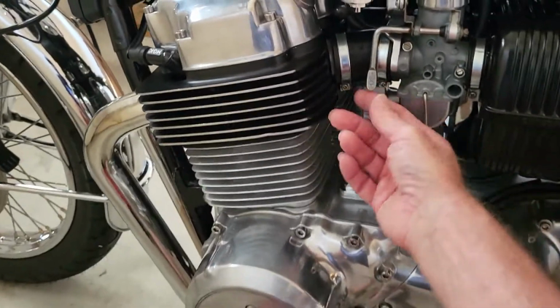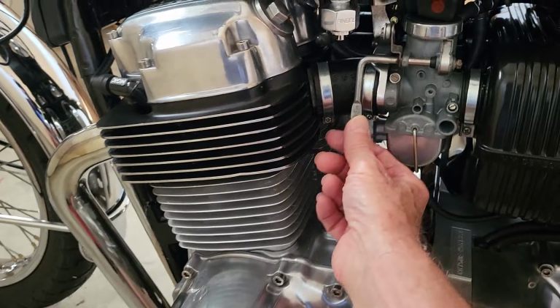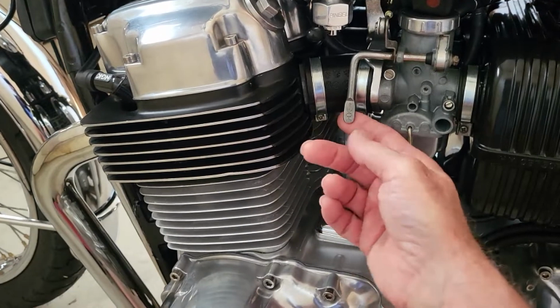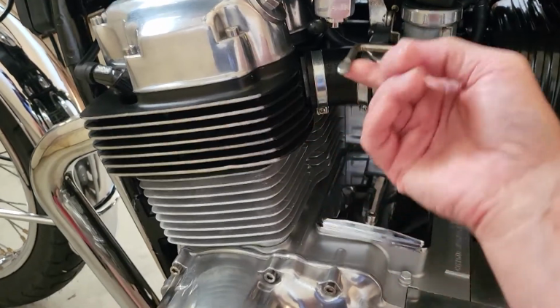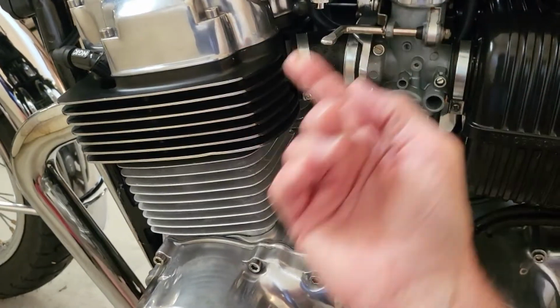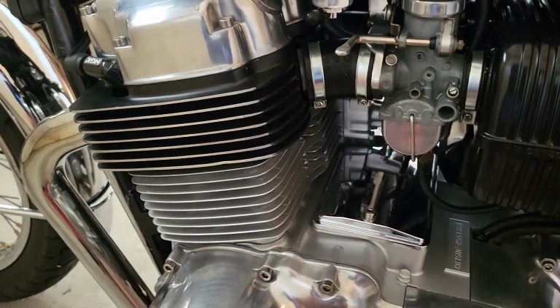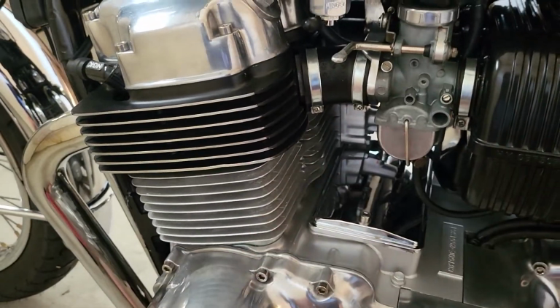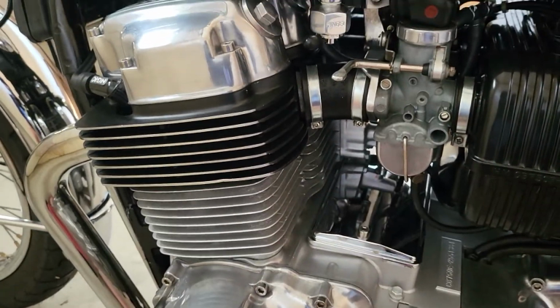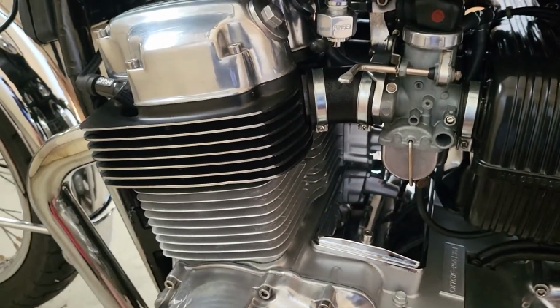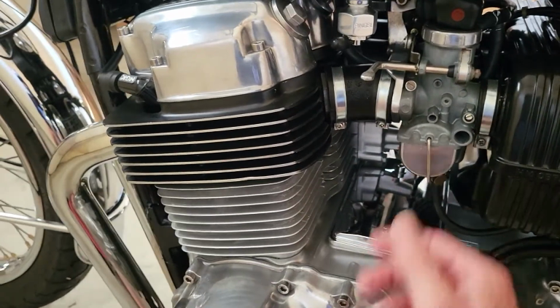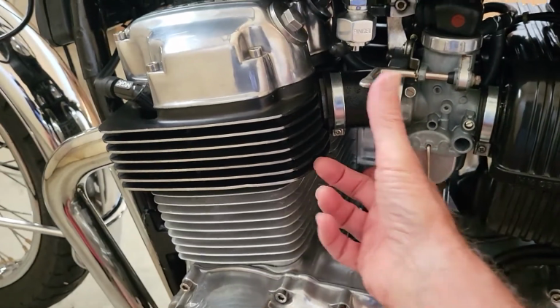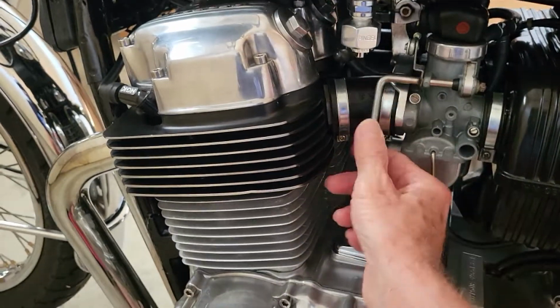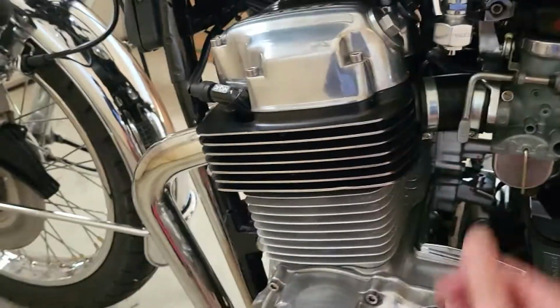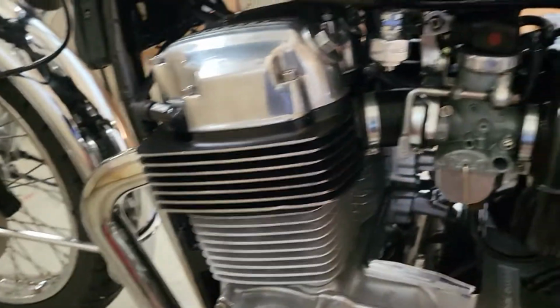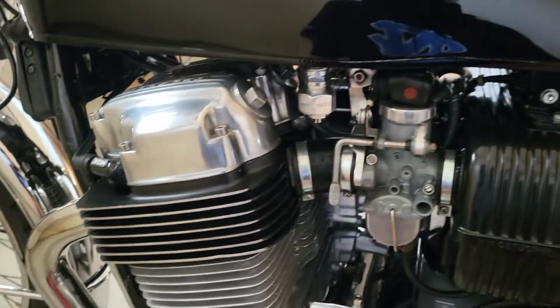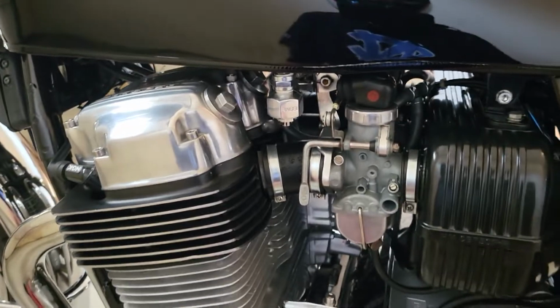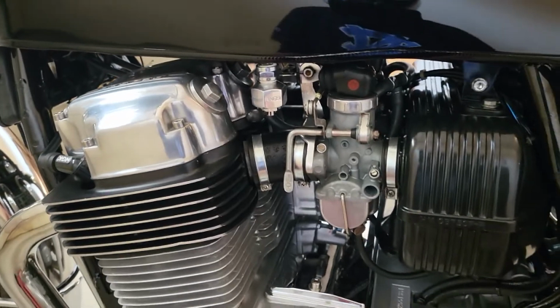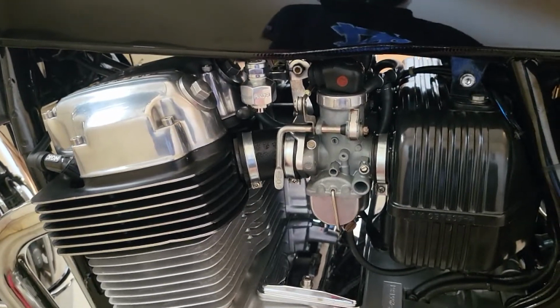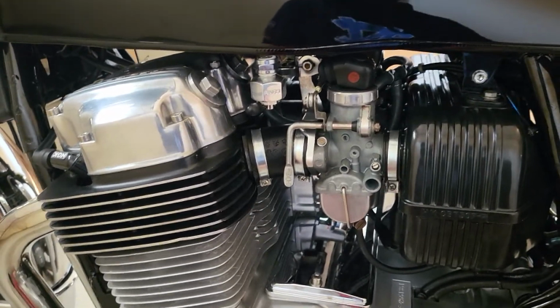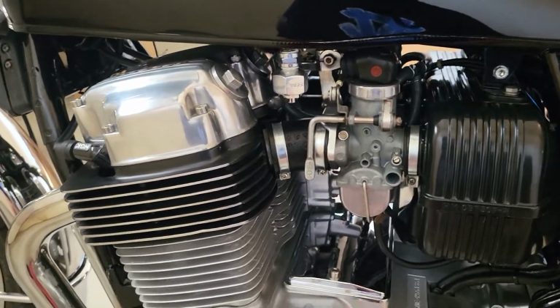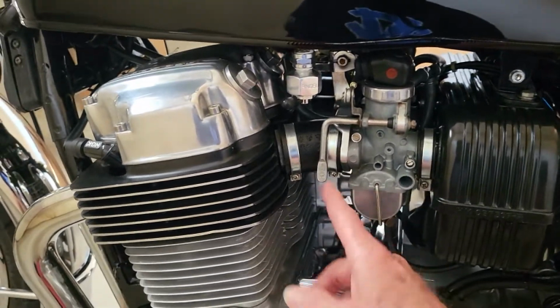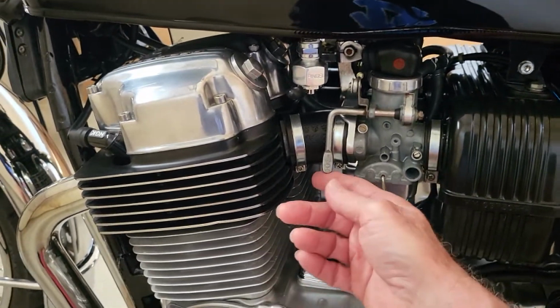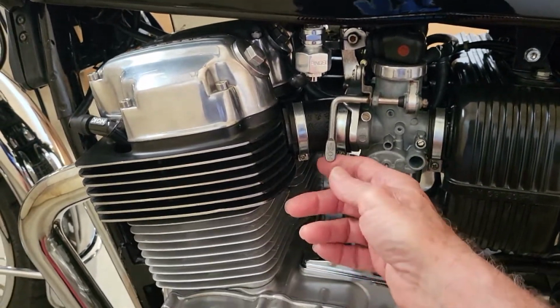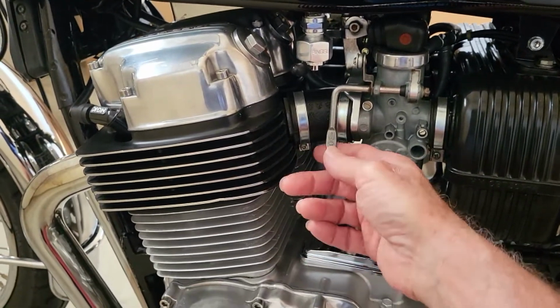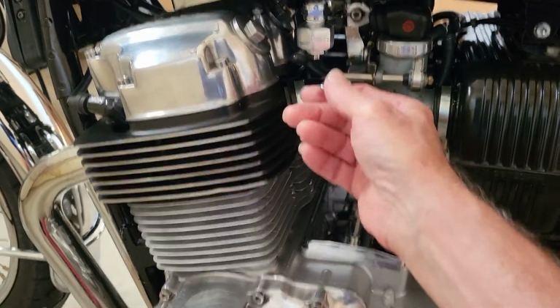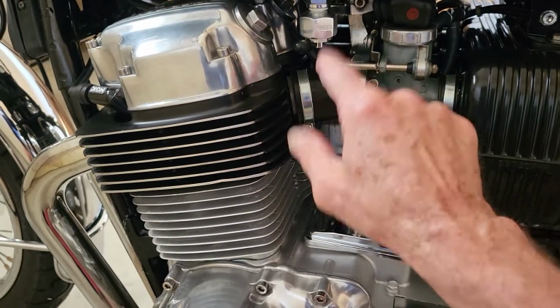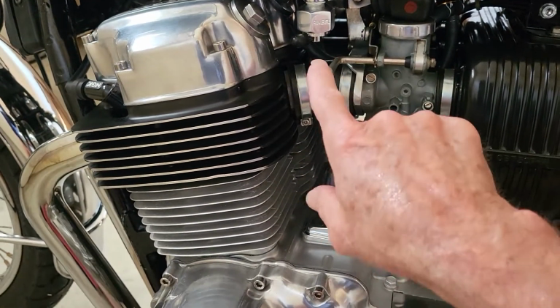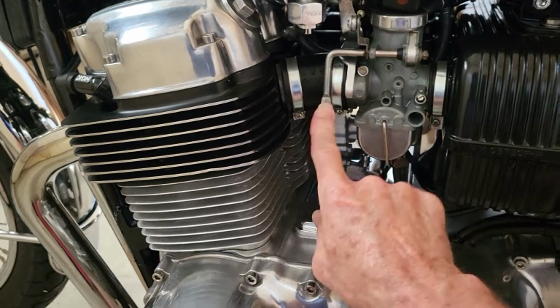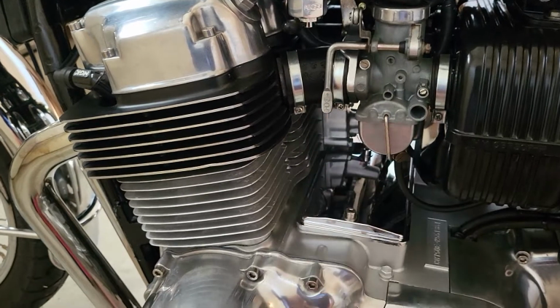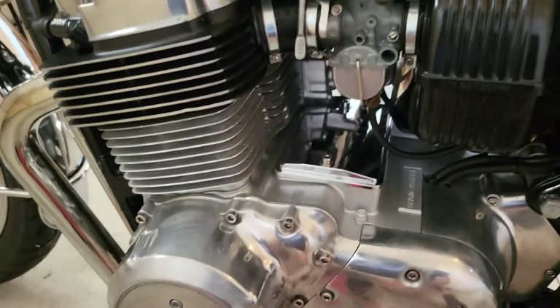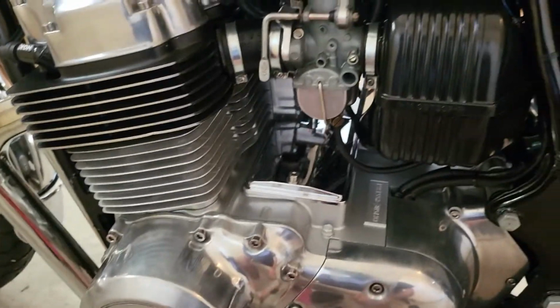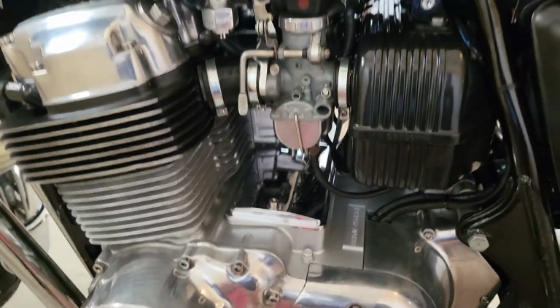Here's the choke. This position is off. Pull up like that and it's on. It works really well — it won't take much choke at all, even when it's really cold. Usually when it fires up, you can just immediately push that to off and you'll be fine.